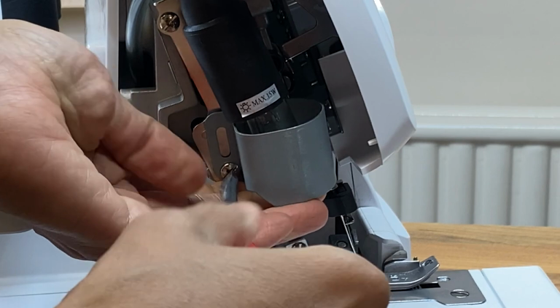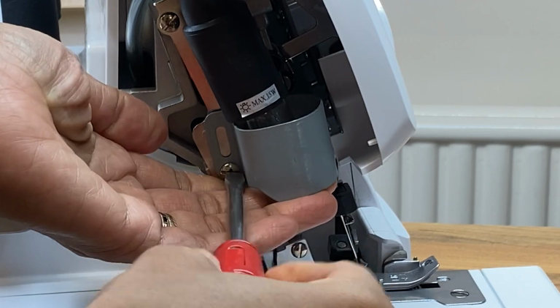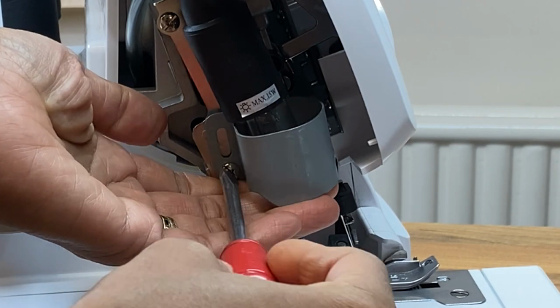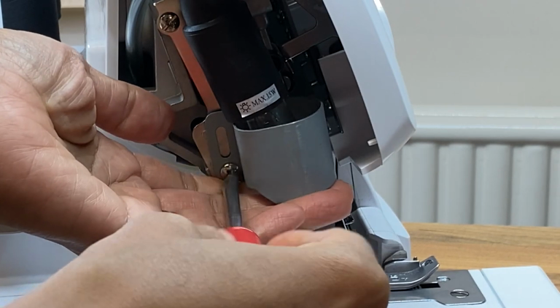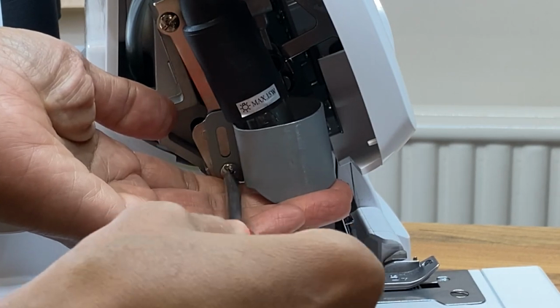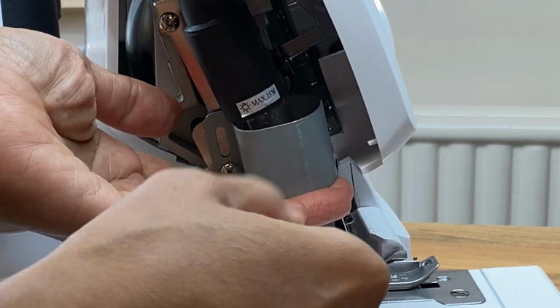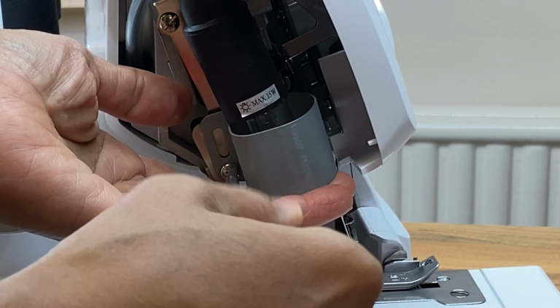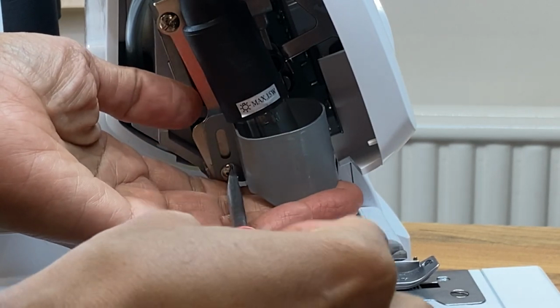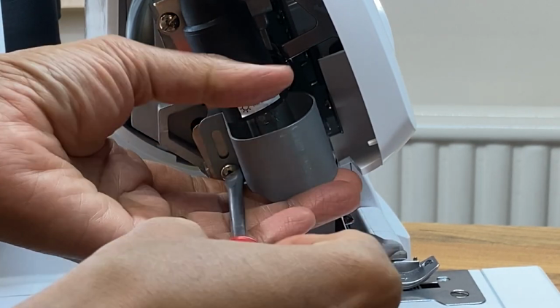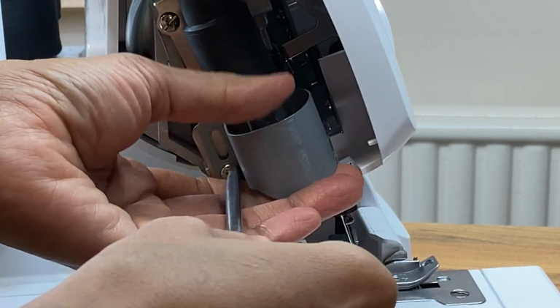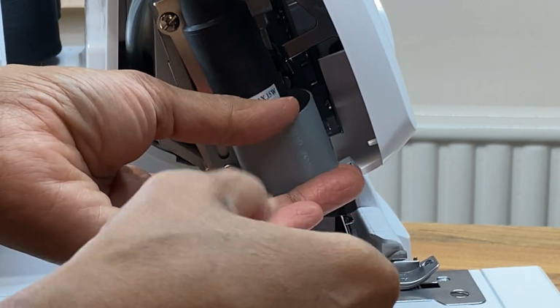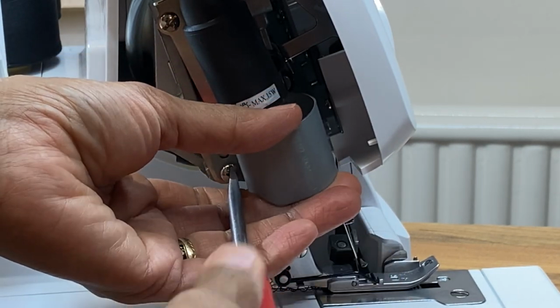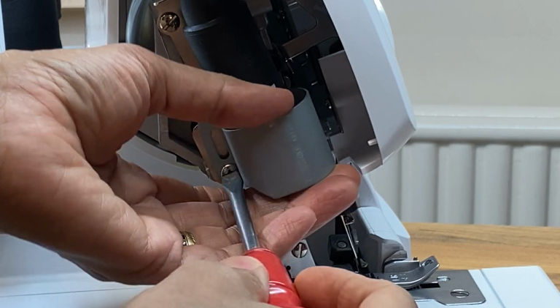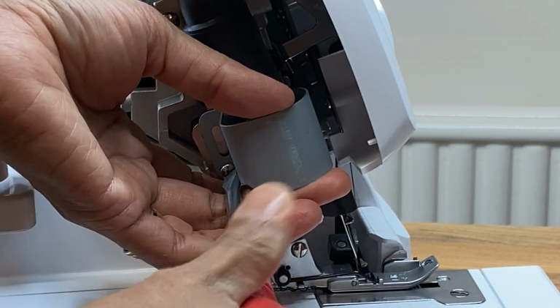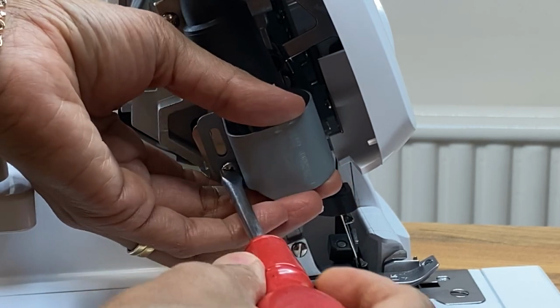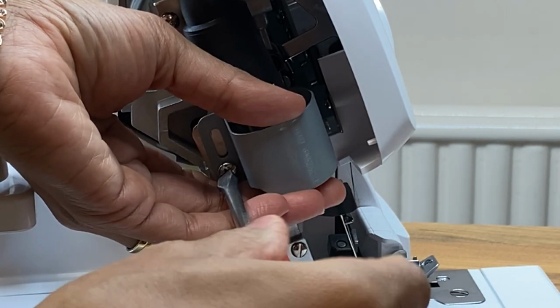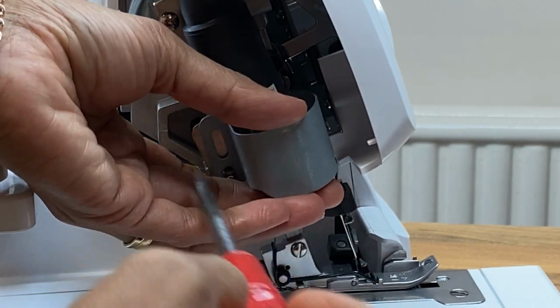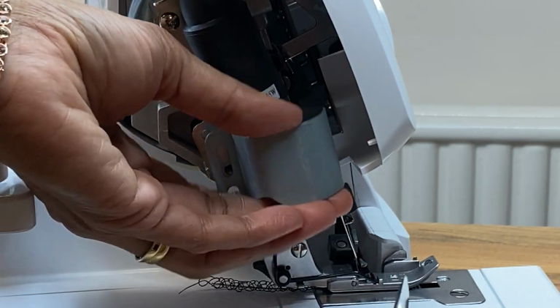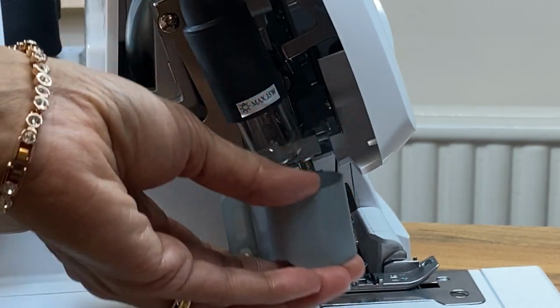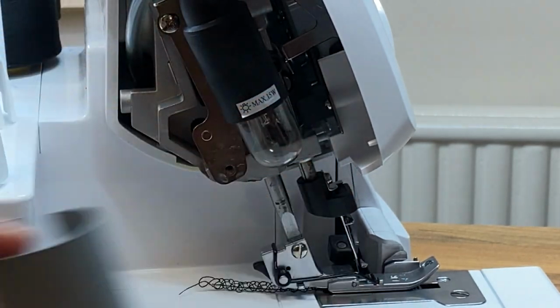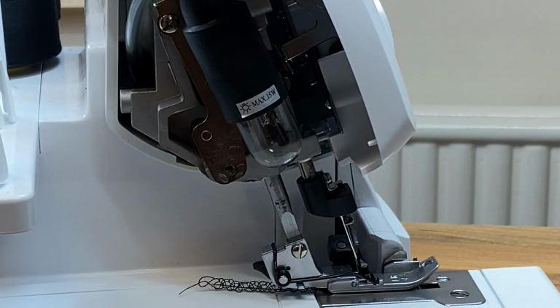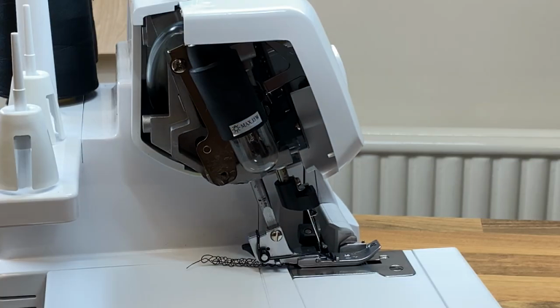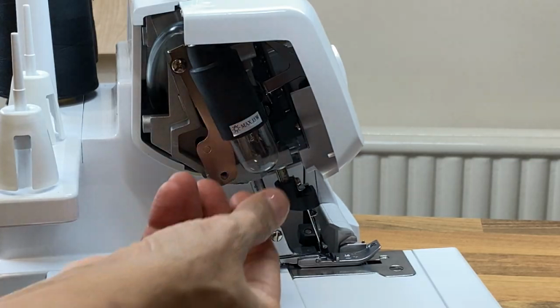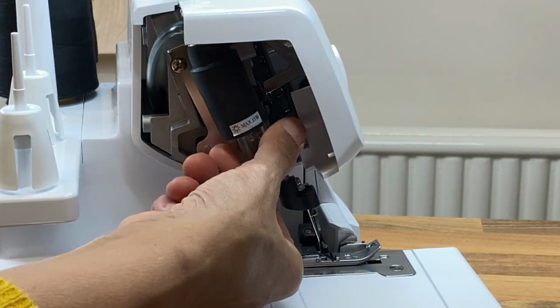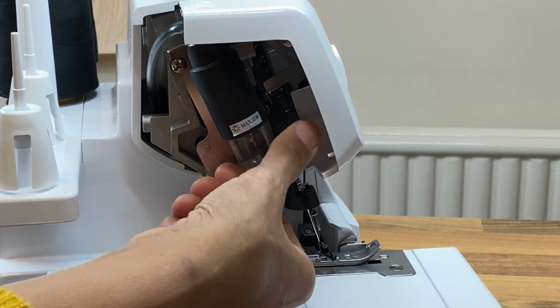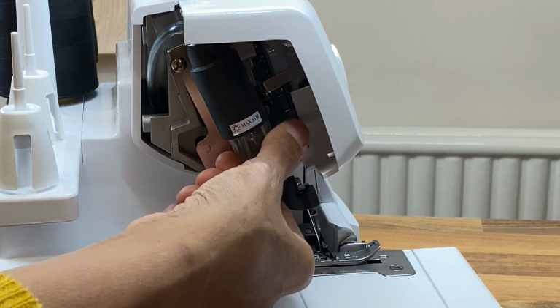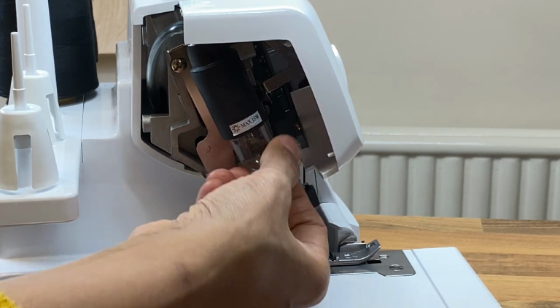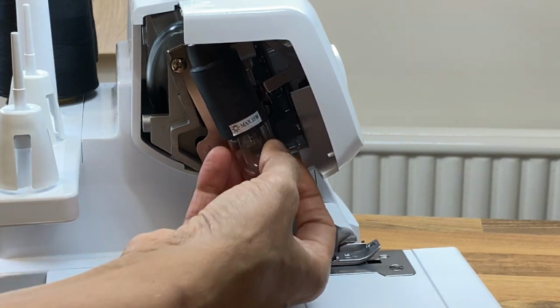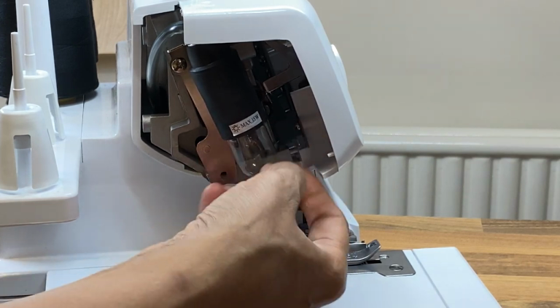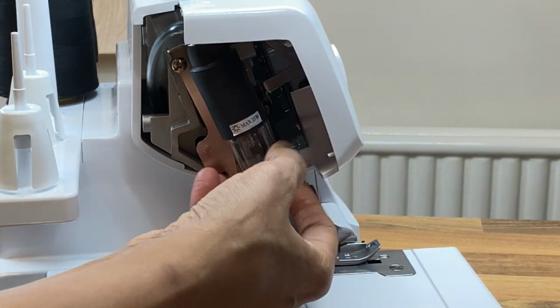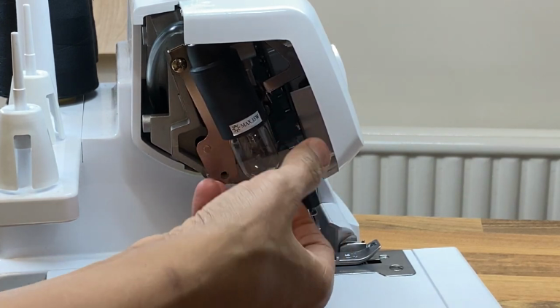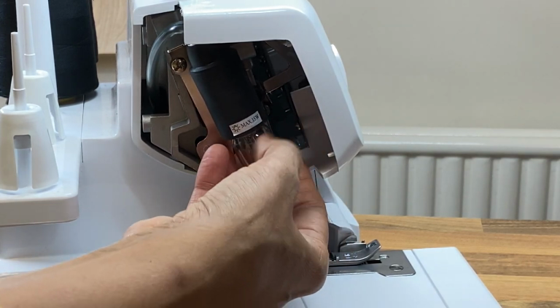Make sure you've disconnected the electricity — just disconnect that there. Catch that, and there we go. Now you can unscrew the bulb.